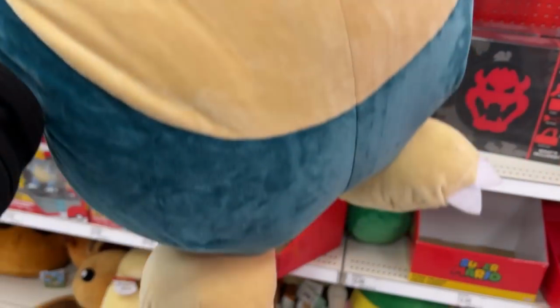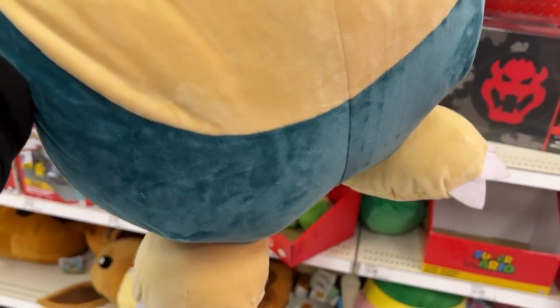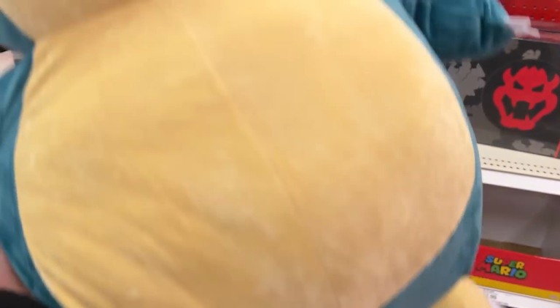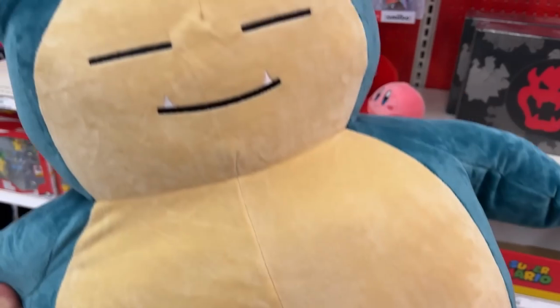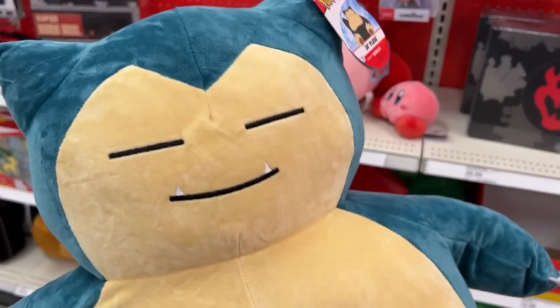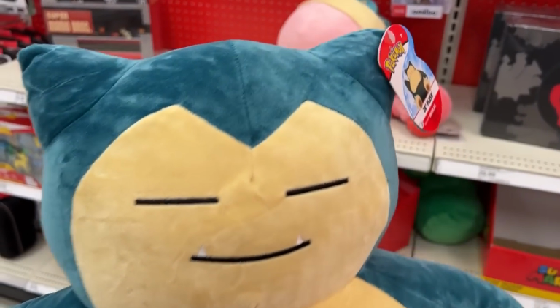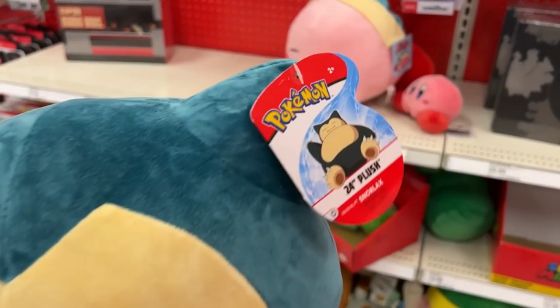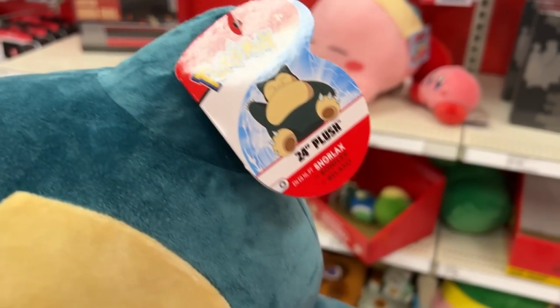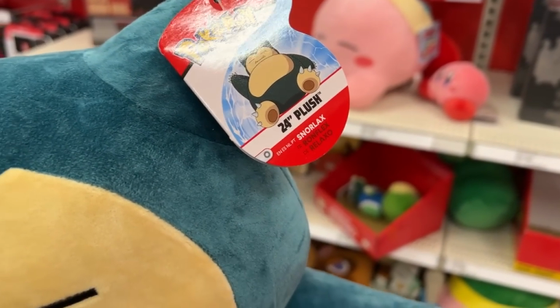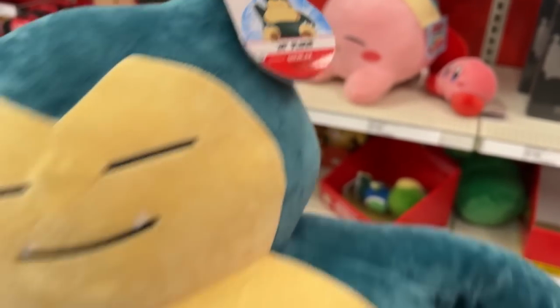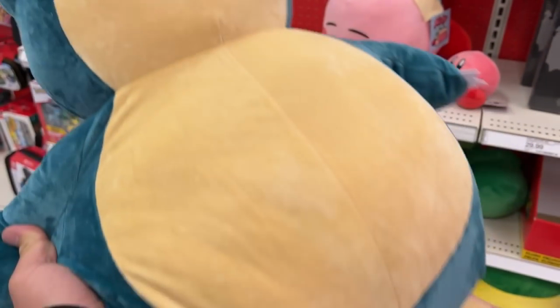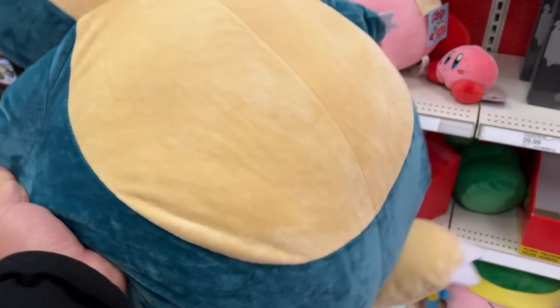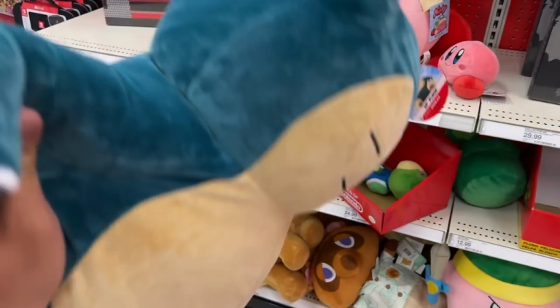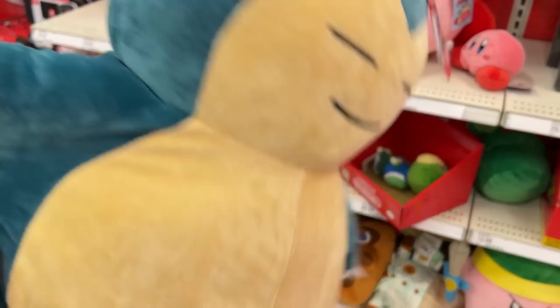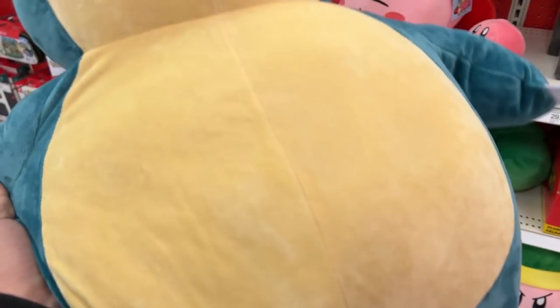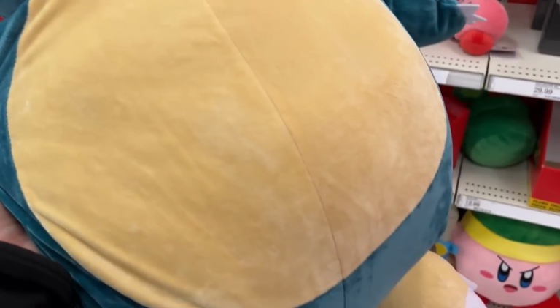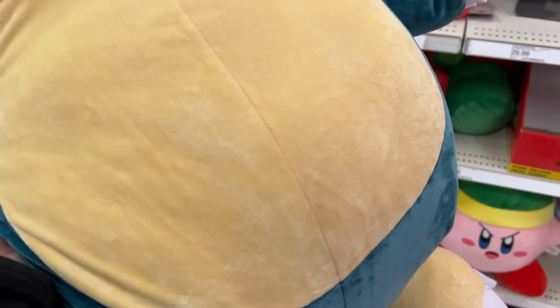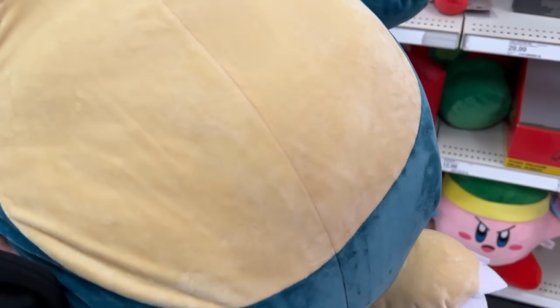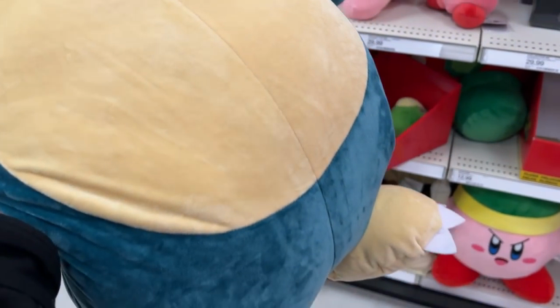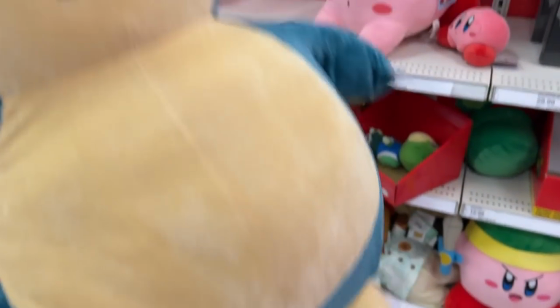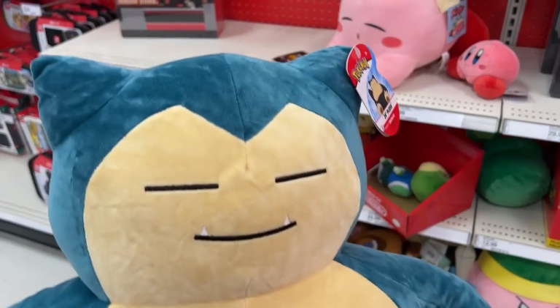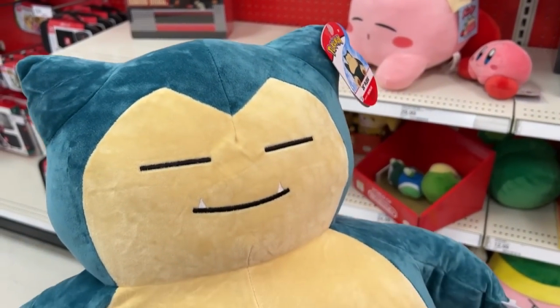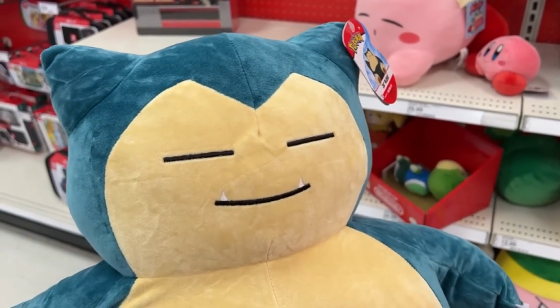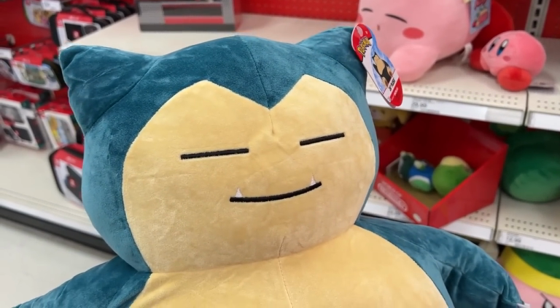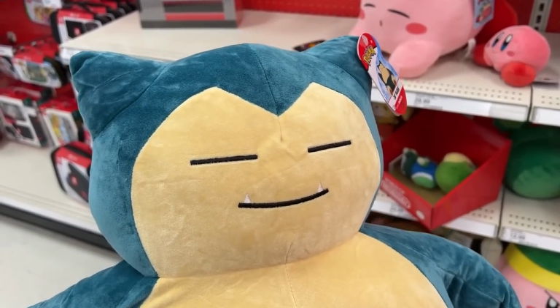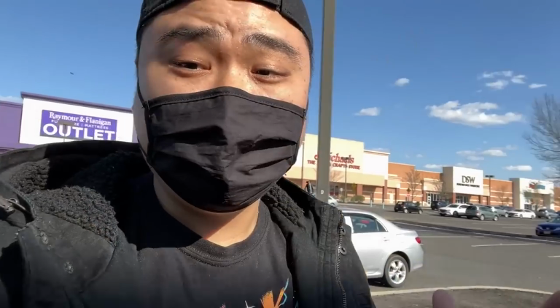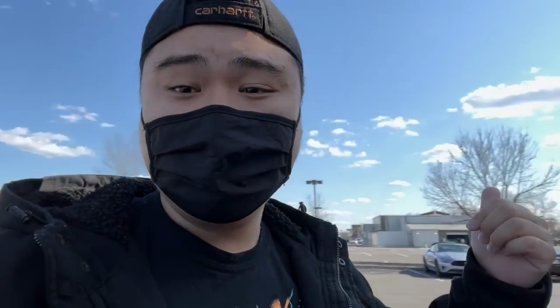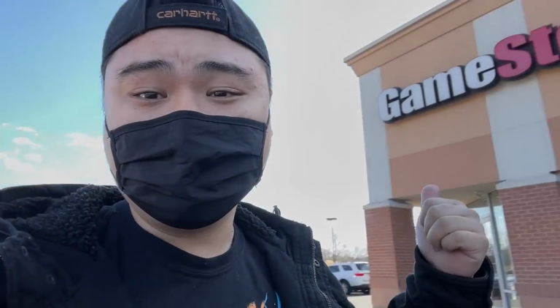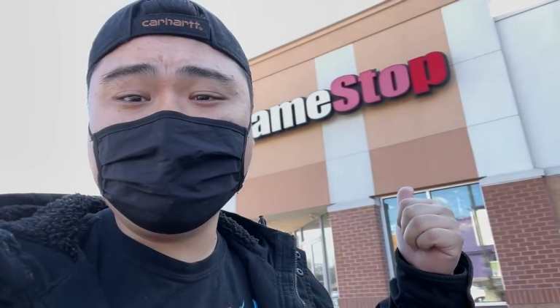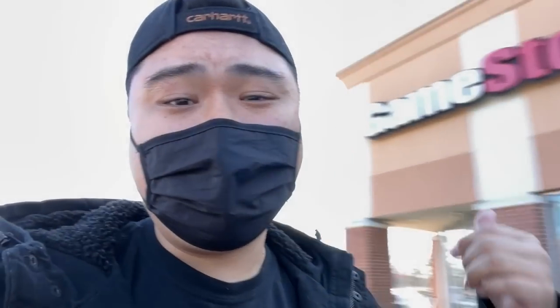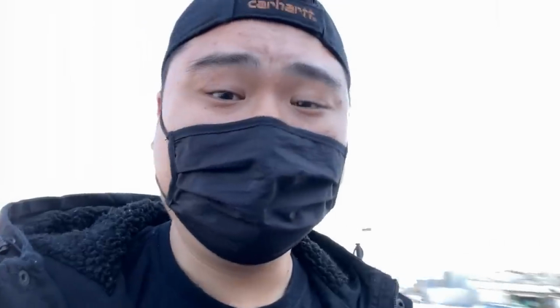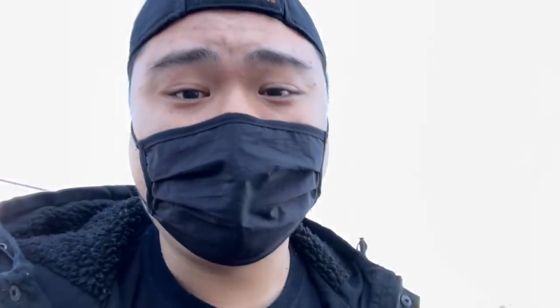This is a 24-inch Snorlax plush — this is huge. I don't know how much it costs, probably like $40, so I'm gonna pass on this. Next stop is GameStop, let's go check it out.